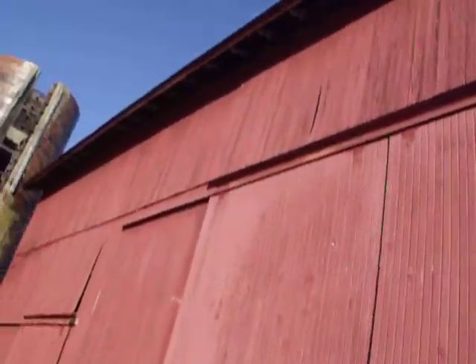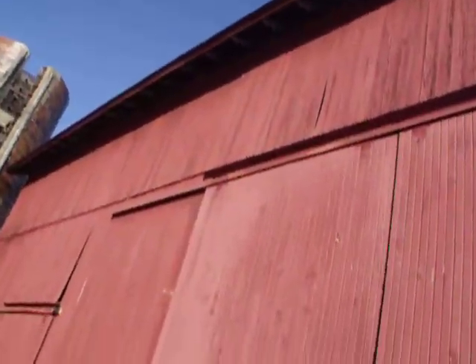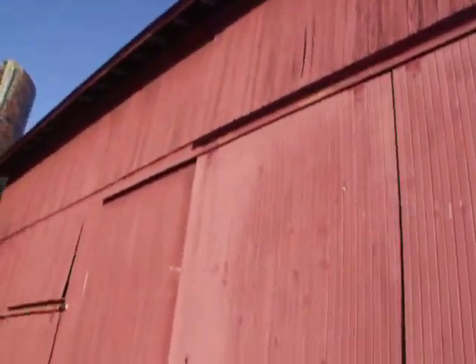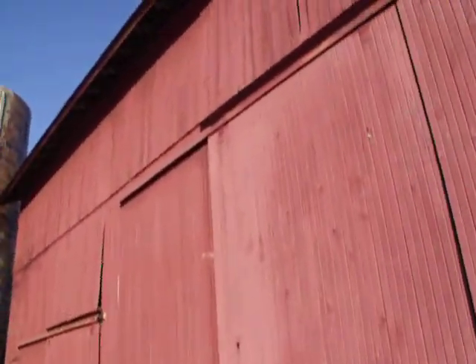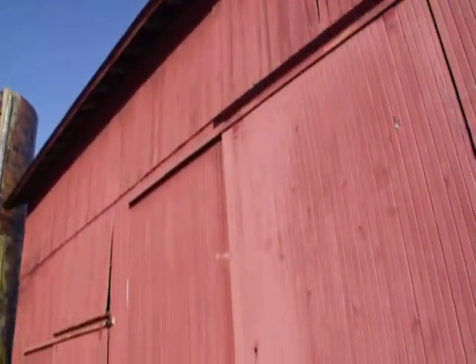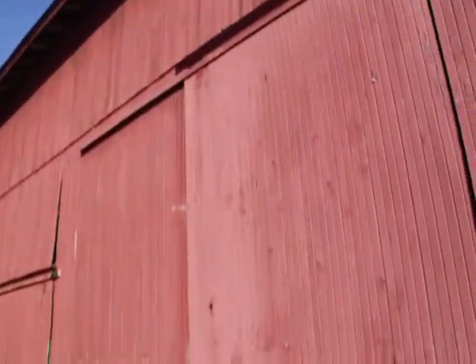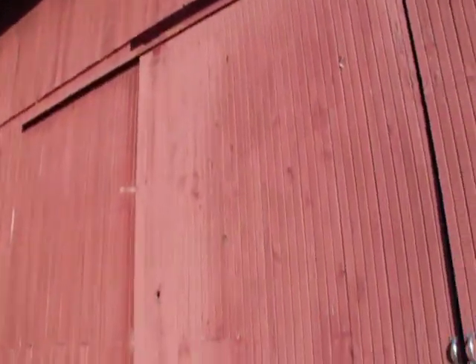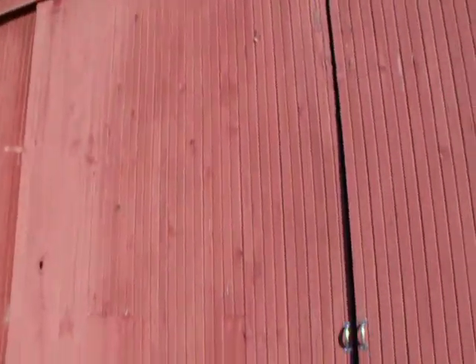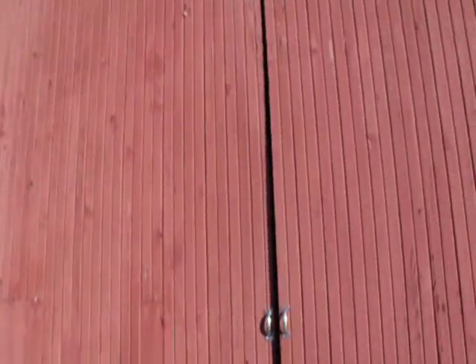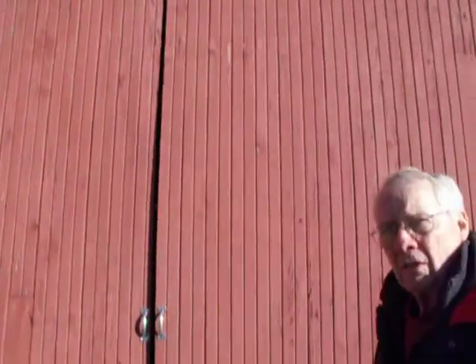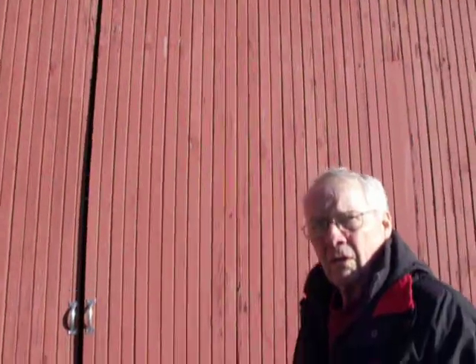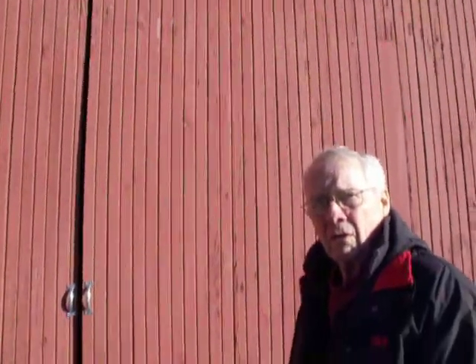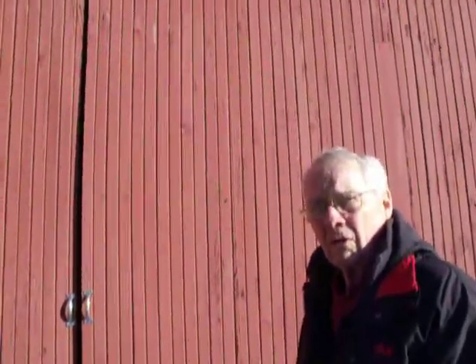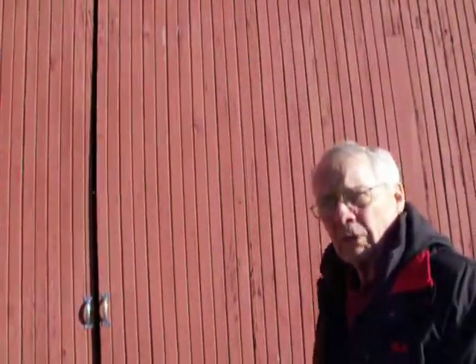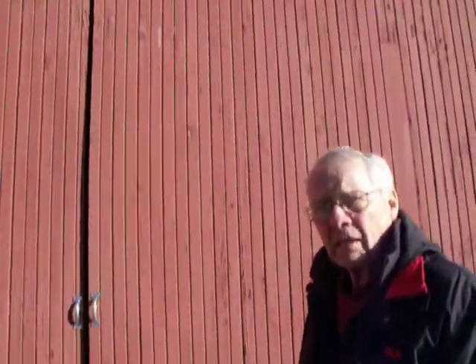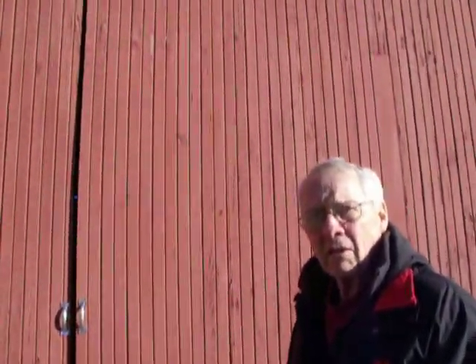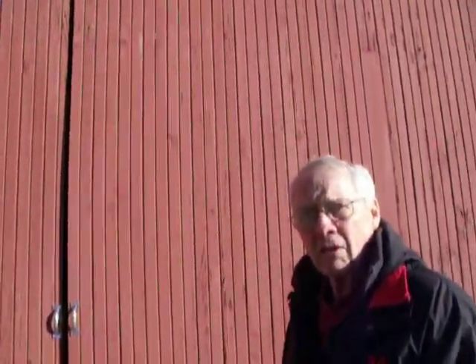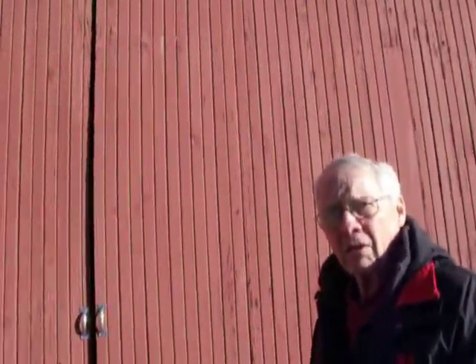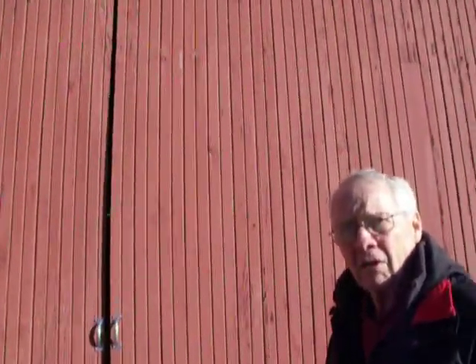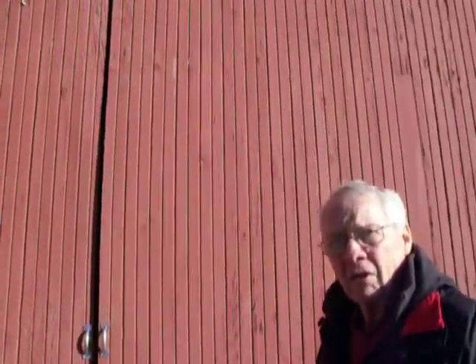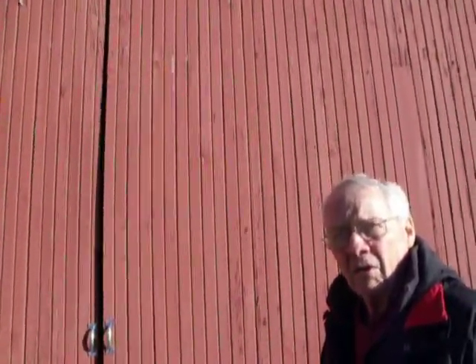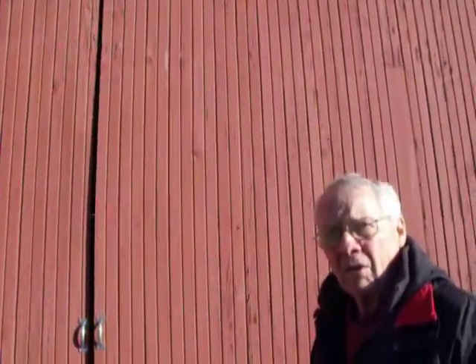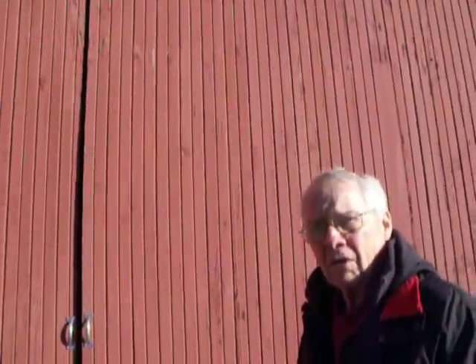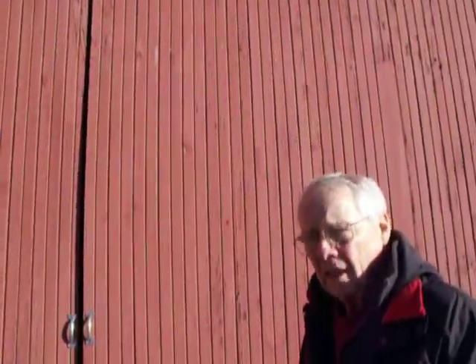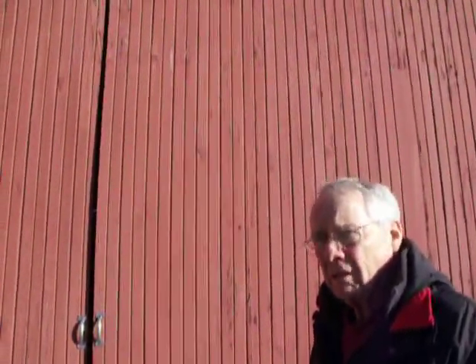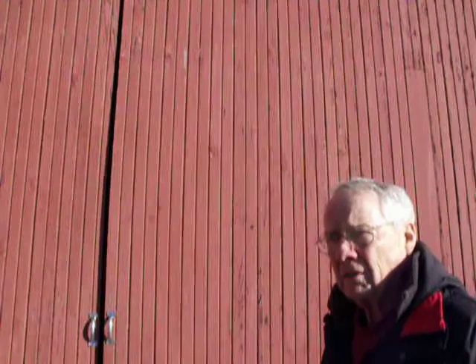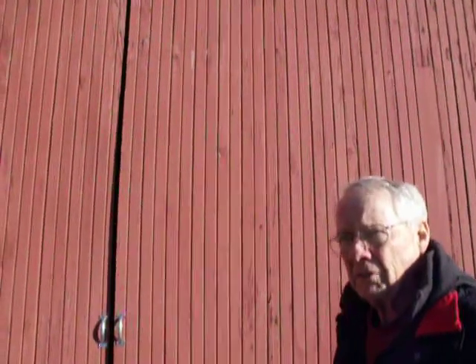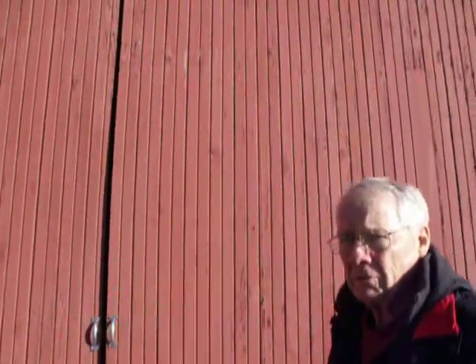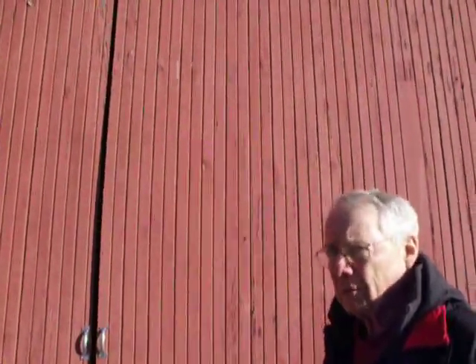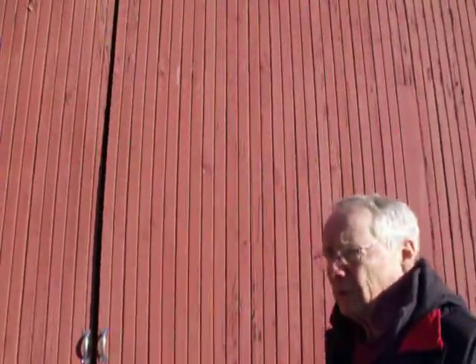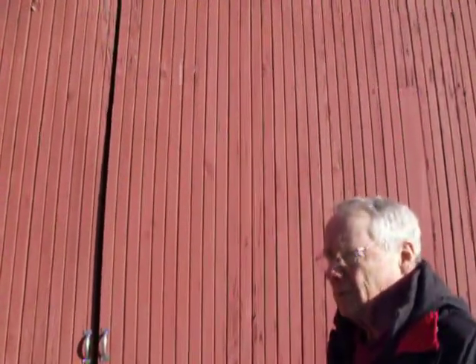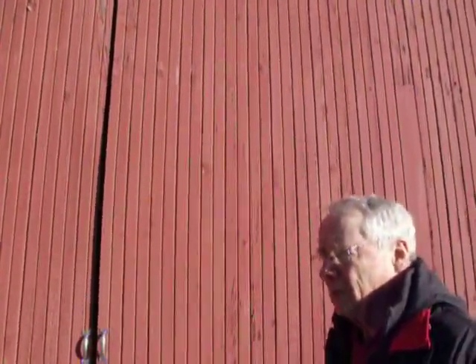That metal siding was replaced since Datto died — the new owner put it in.